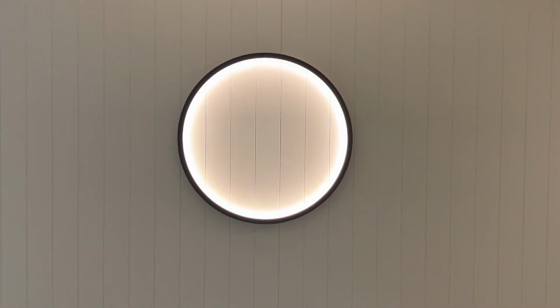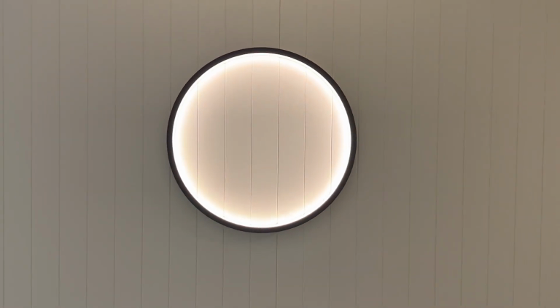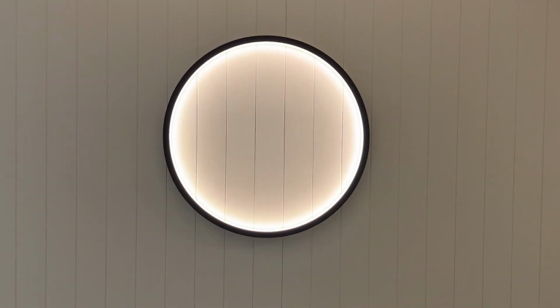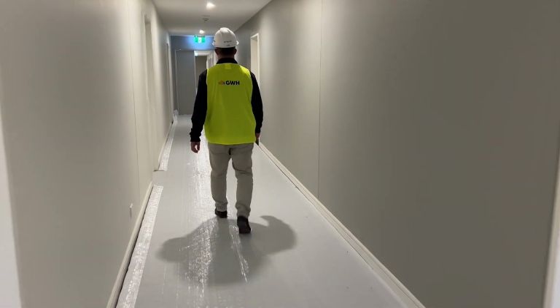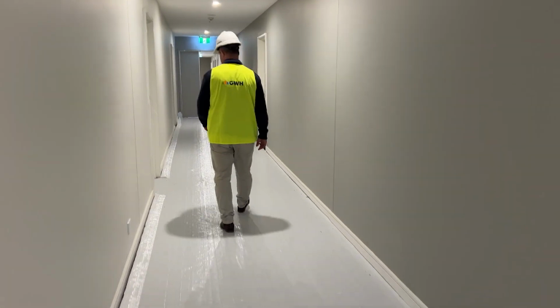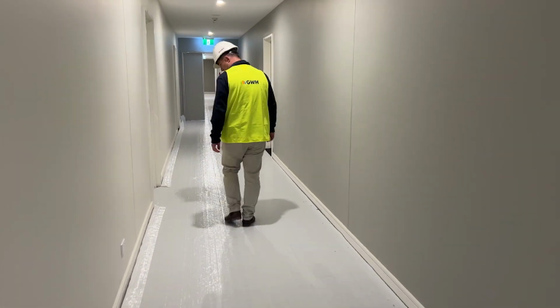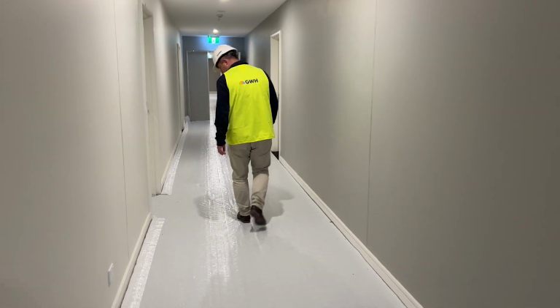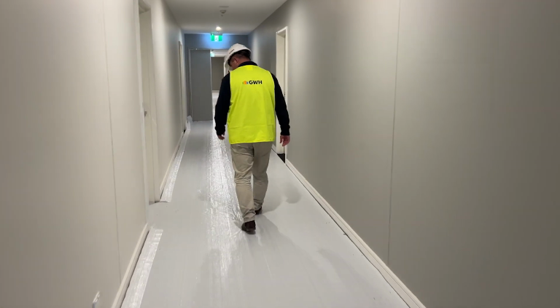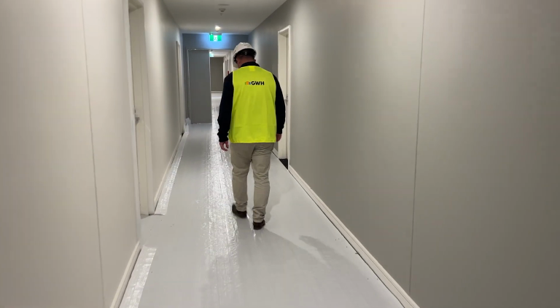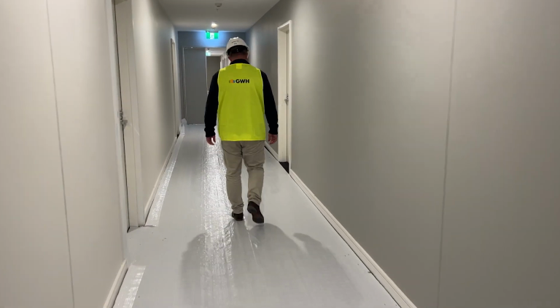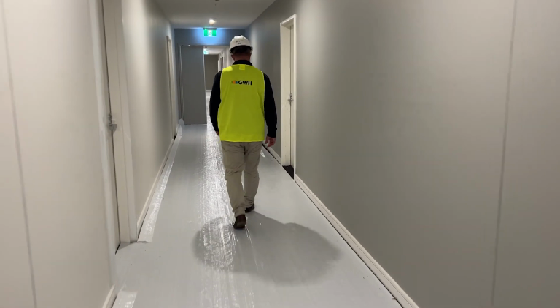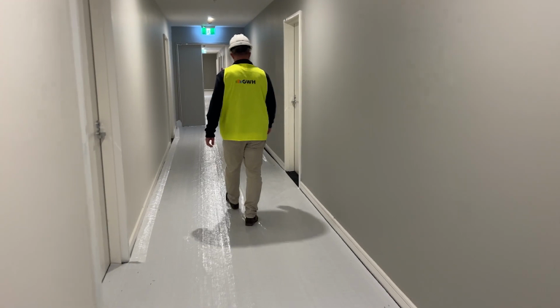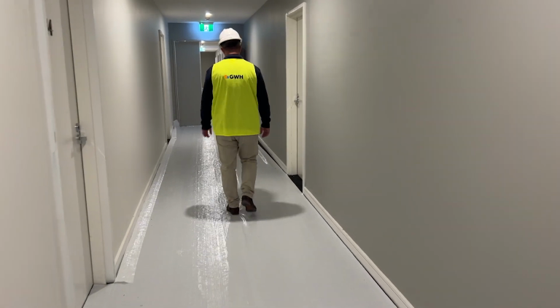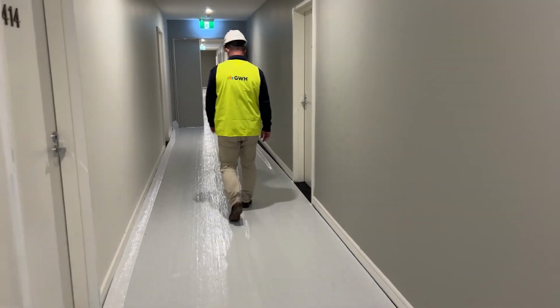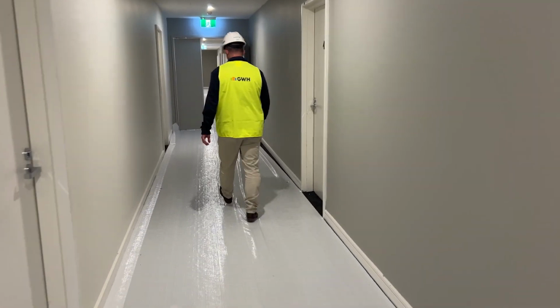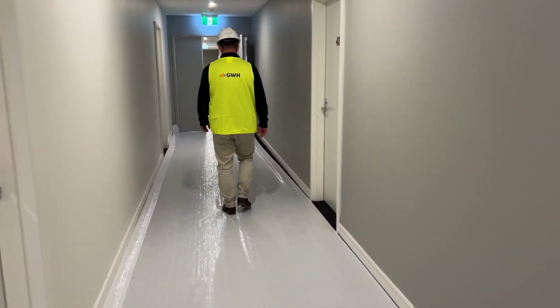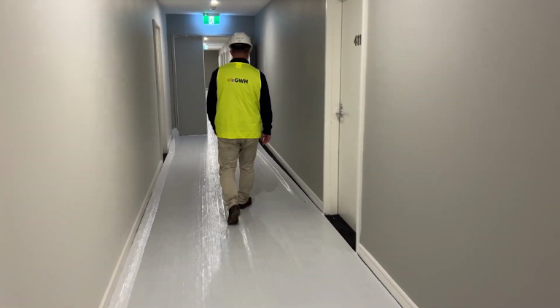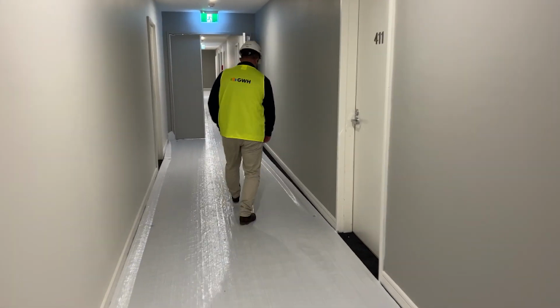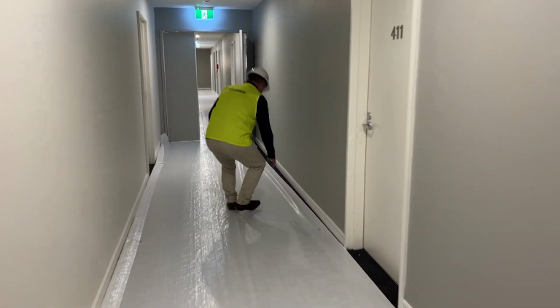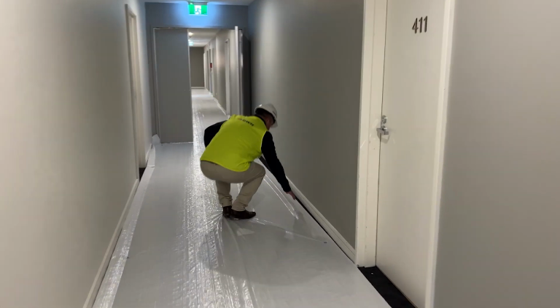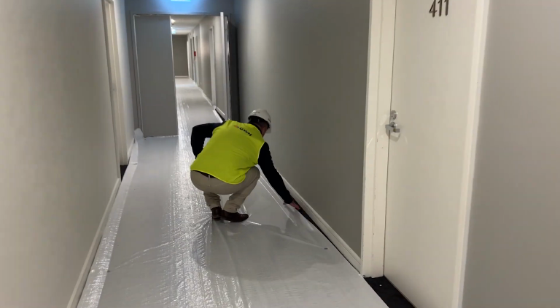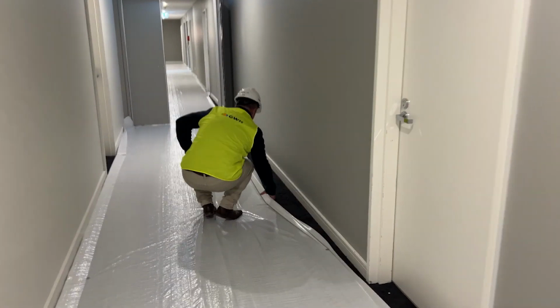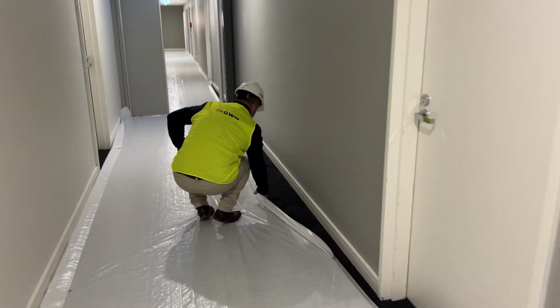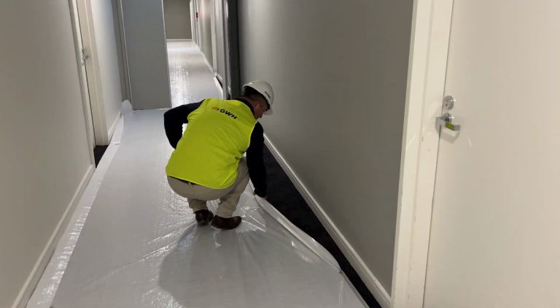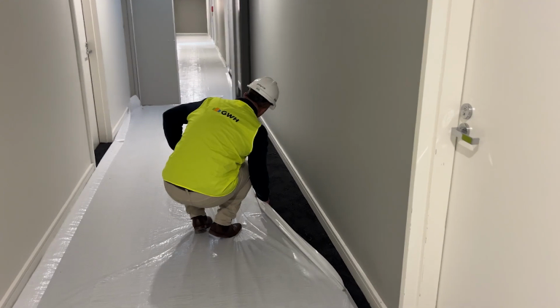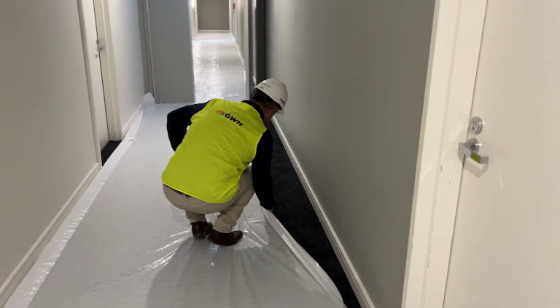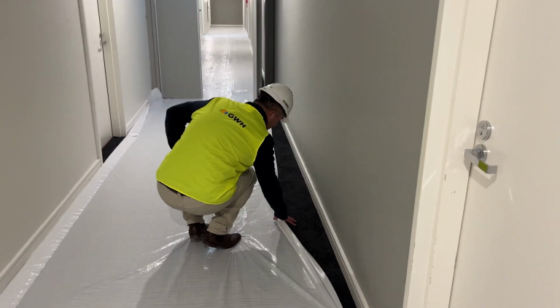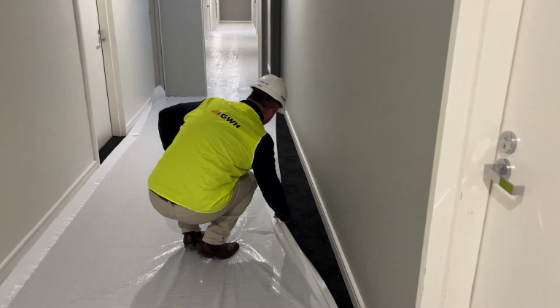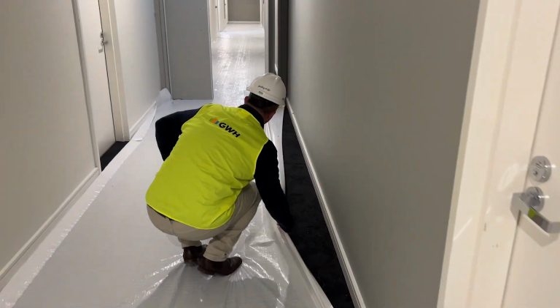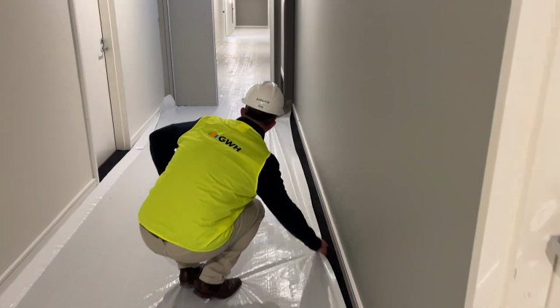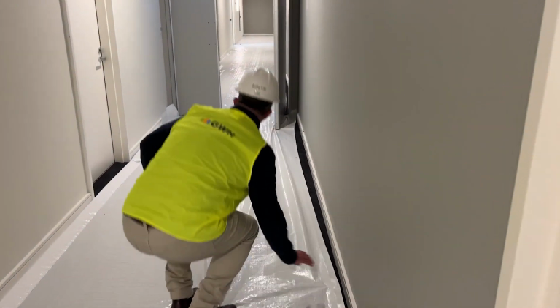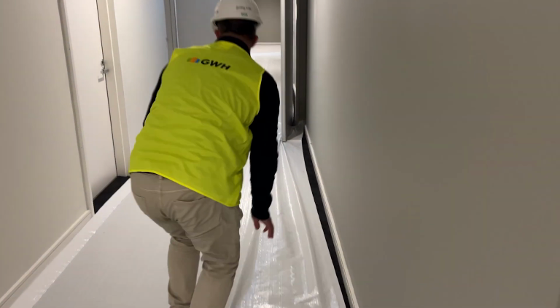The construction team have been busy internally as they put the final touches on Stage 2's common areas. The carpet has now been laid to internal corridors, whilst landscaping works are set to begin on Level 3 shortly.